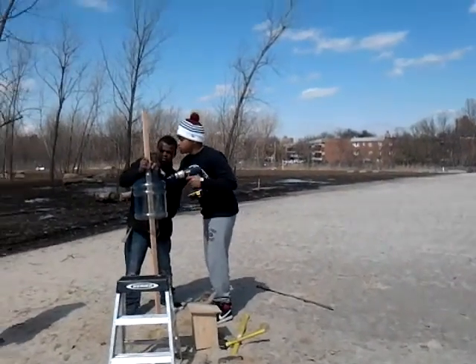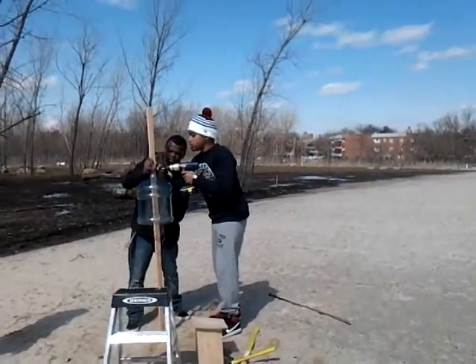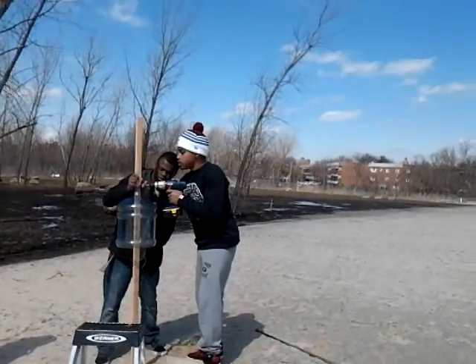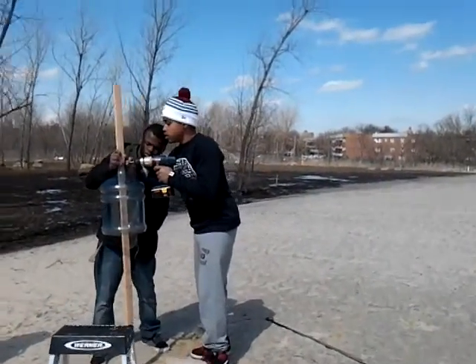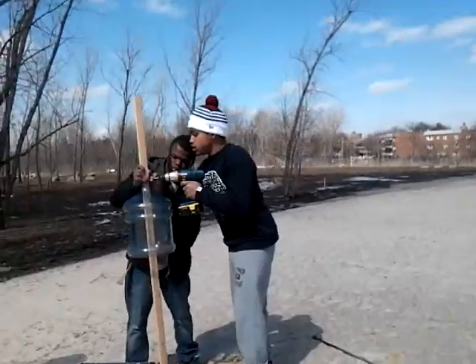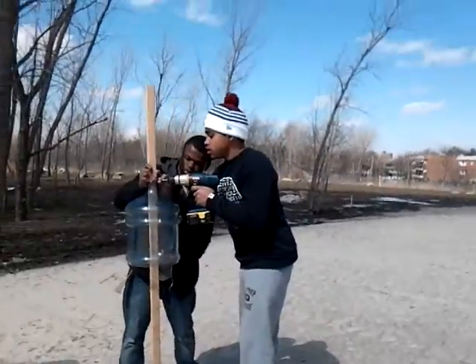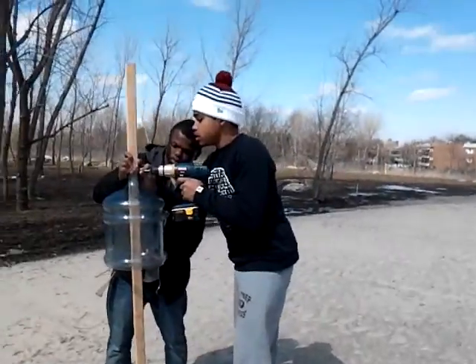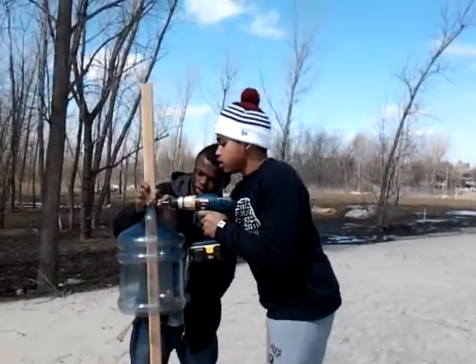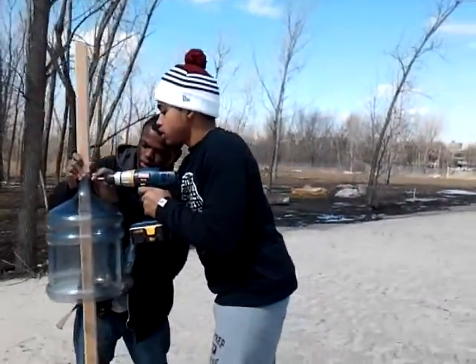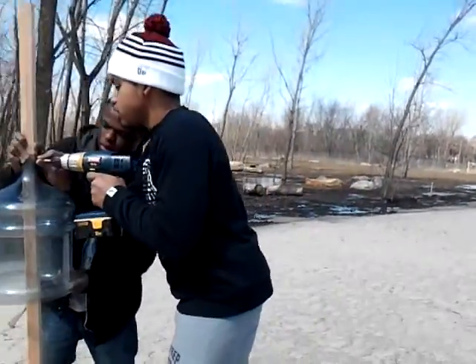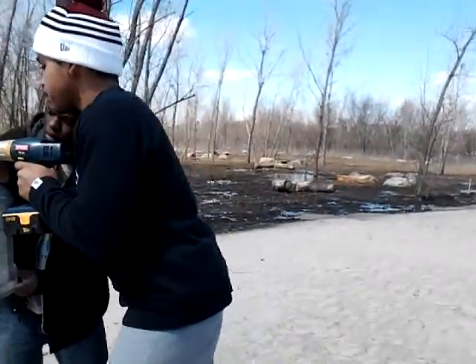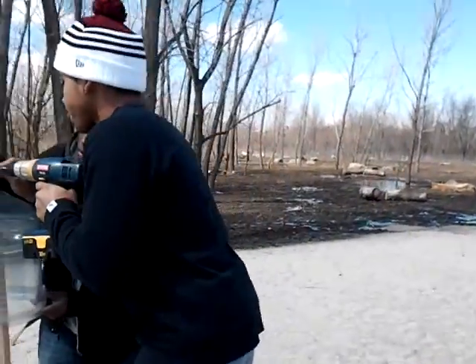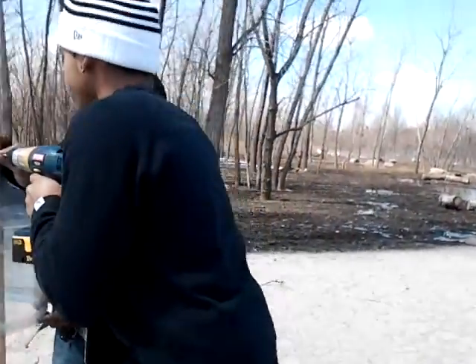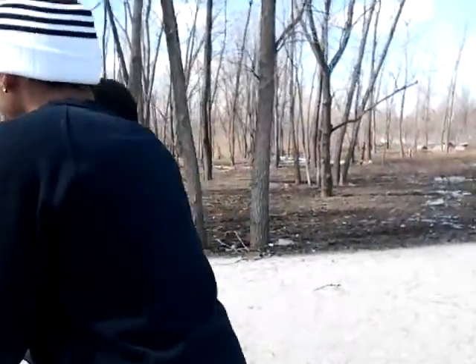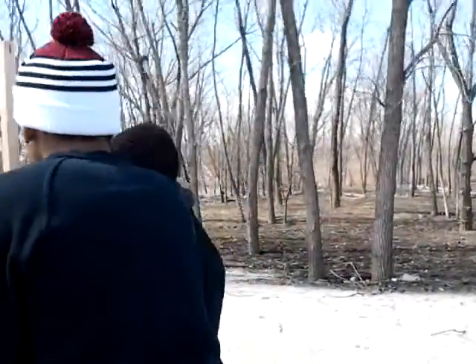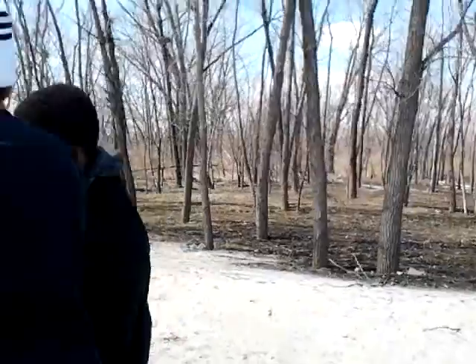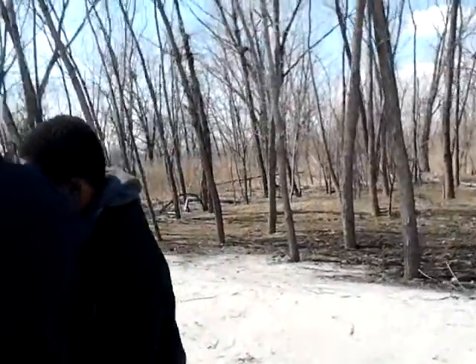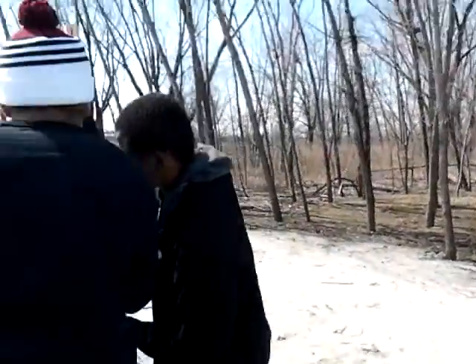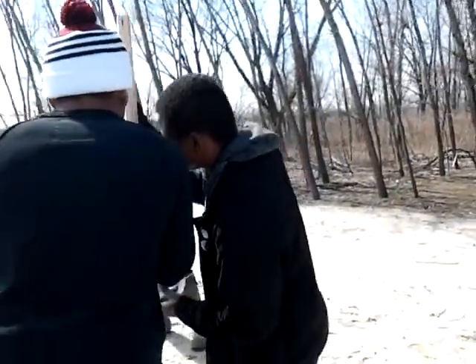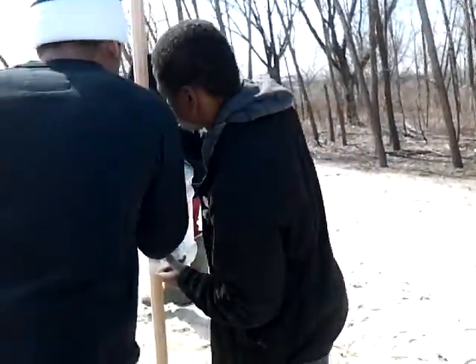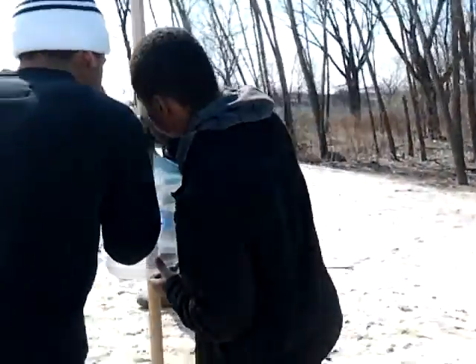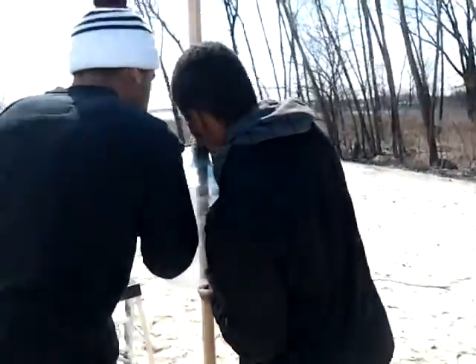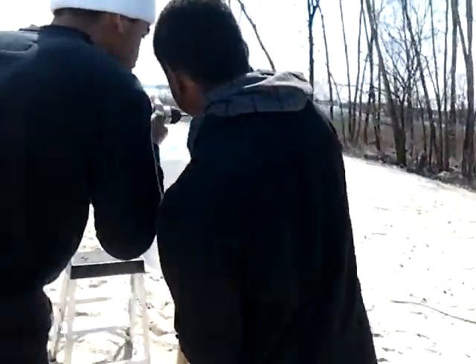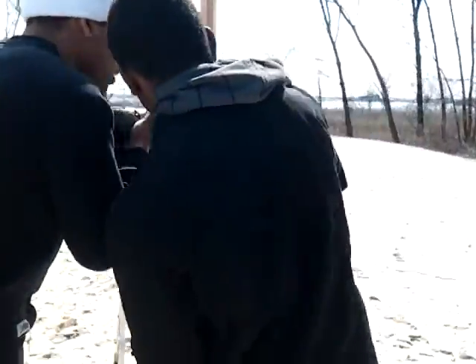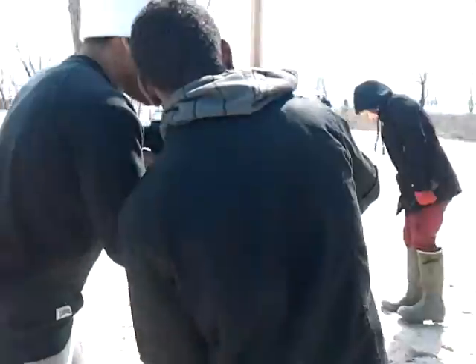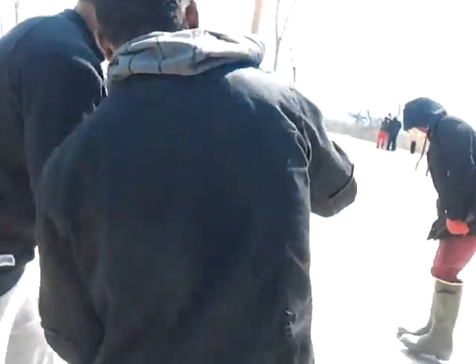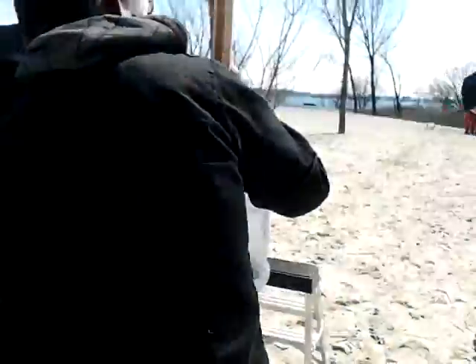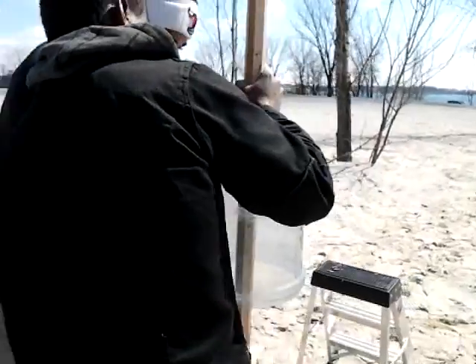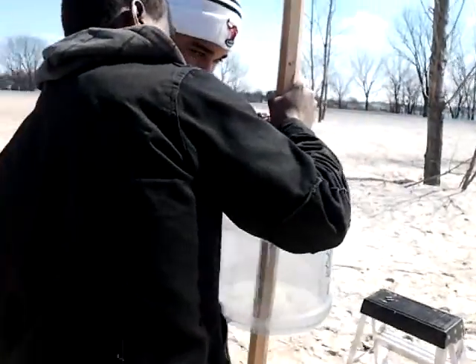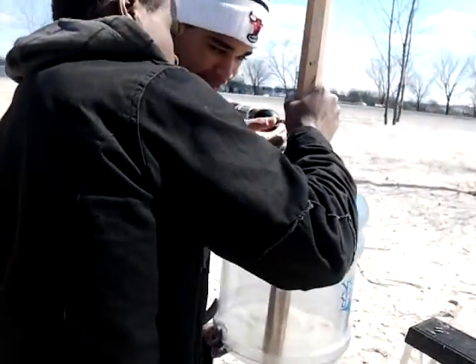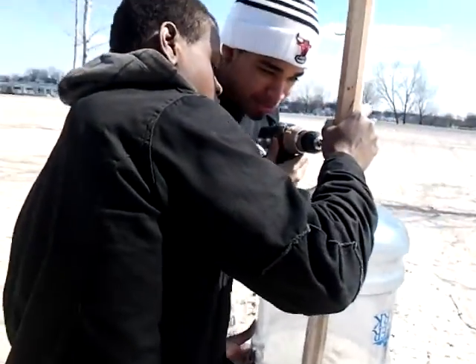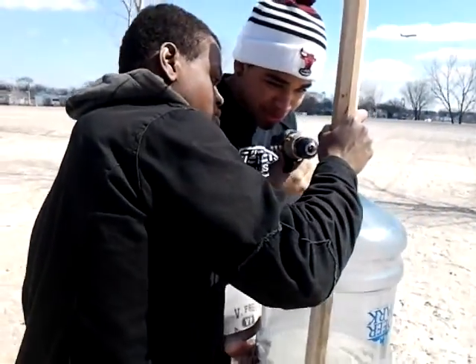It looks crooked. I think it's crooked. It's crooked. You're kind of innocent. This thing is so difficult to listen to.